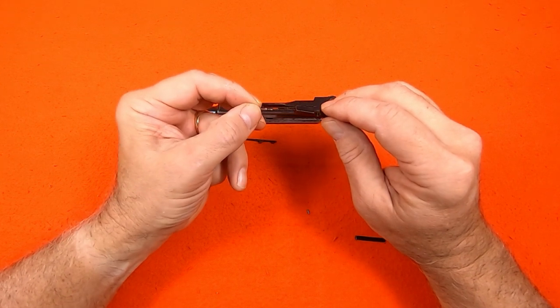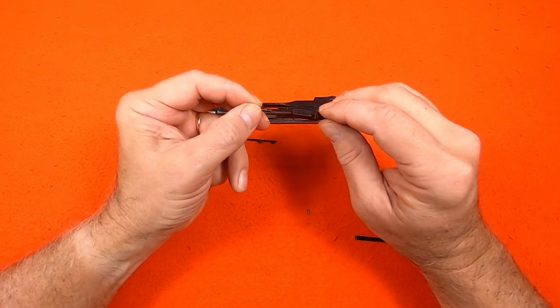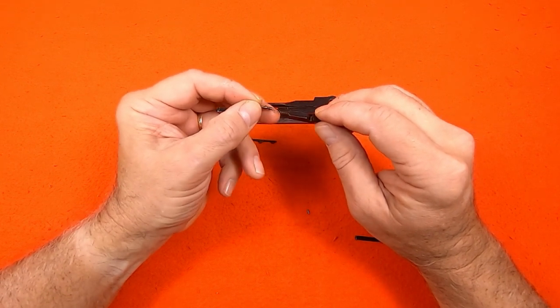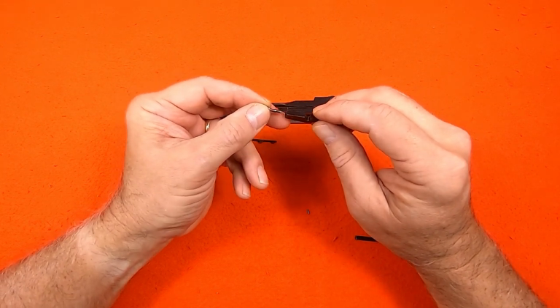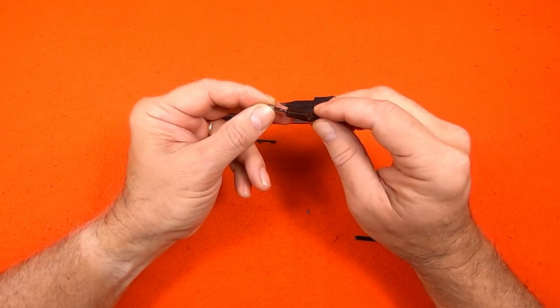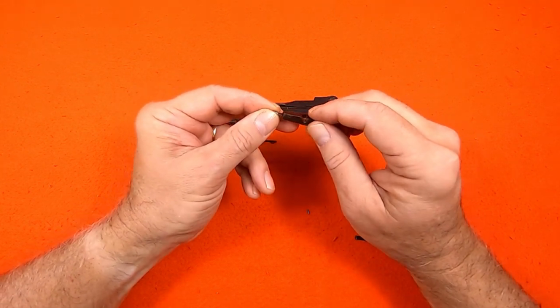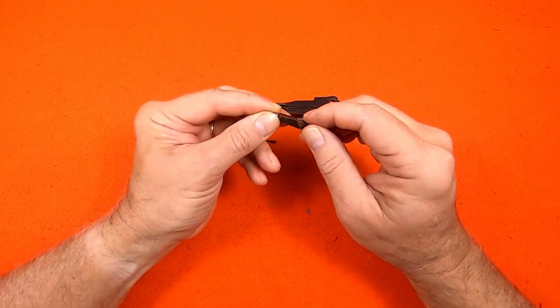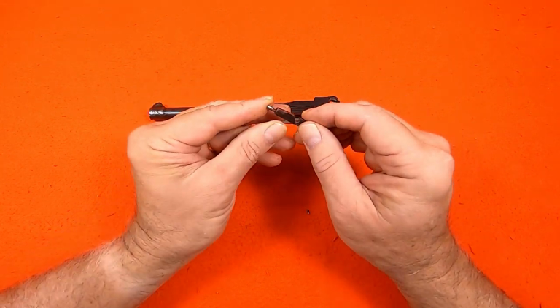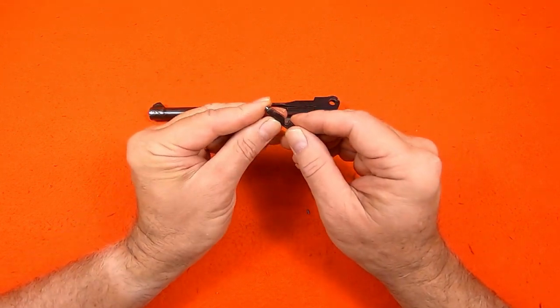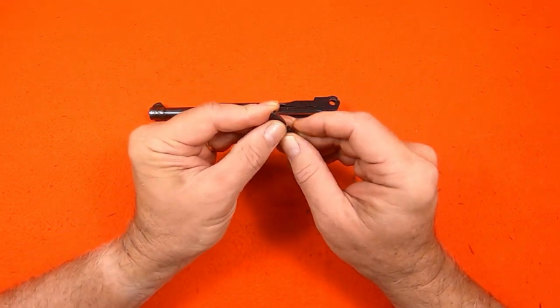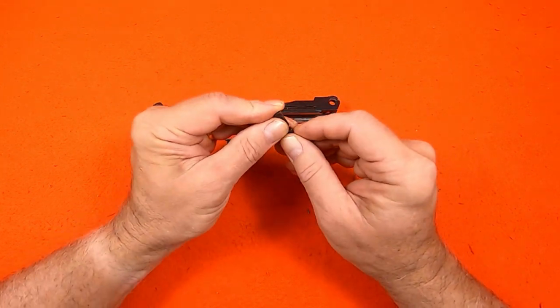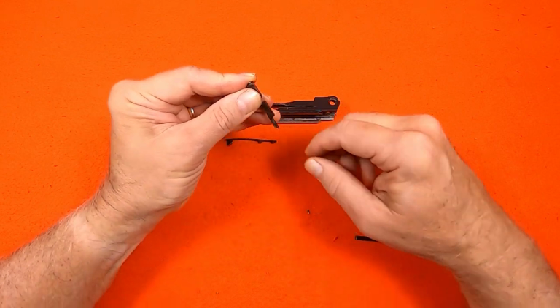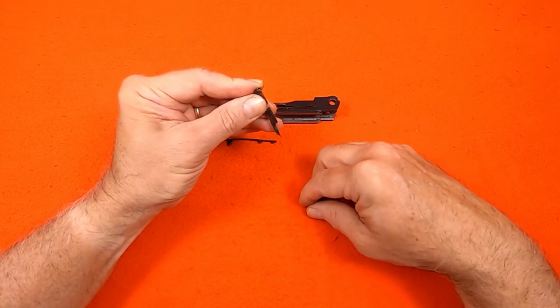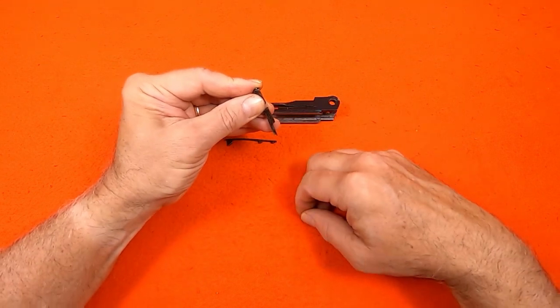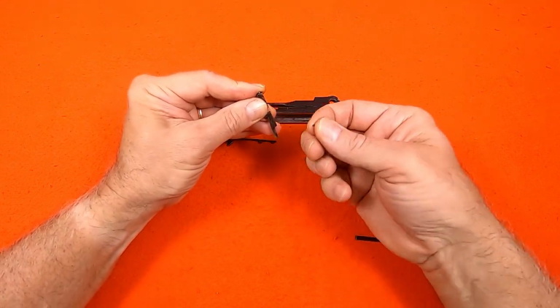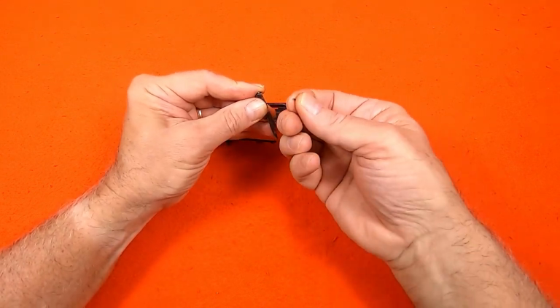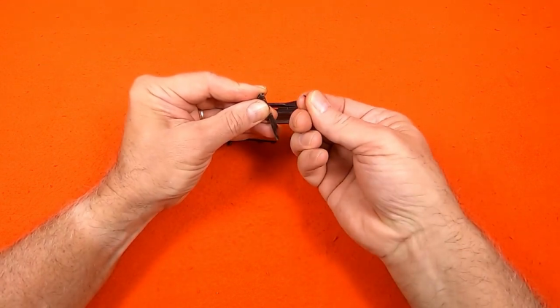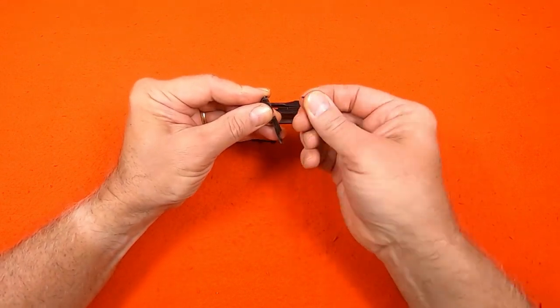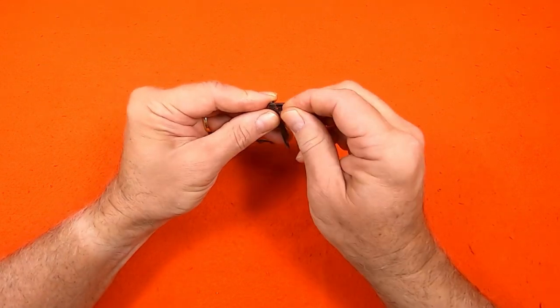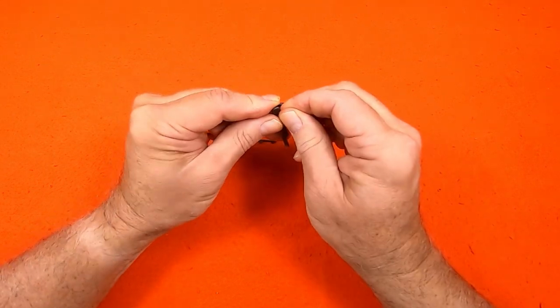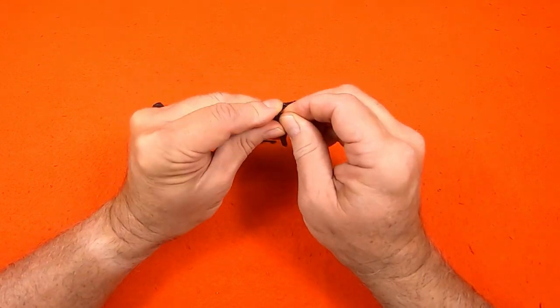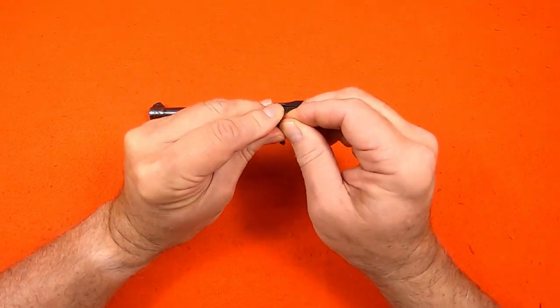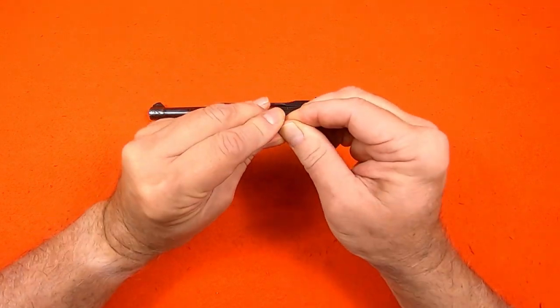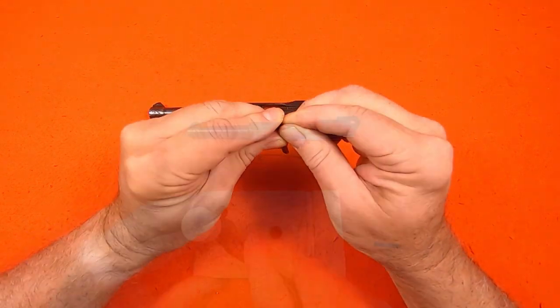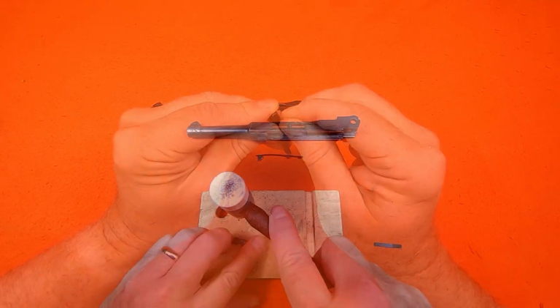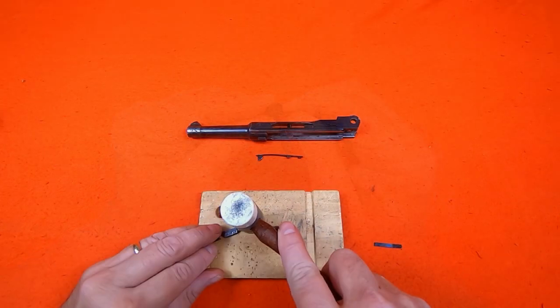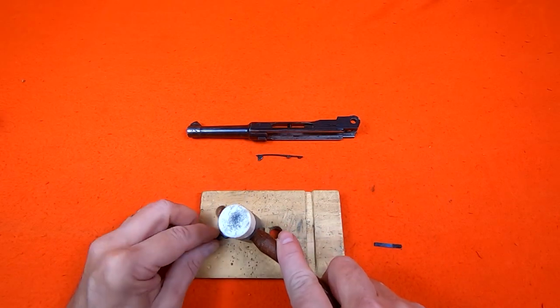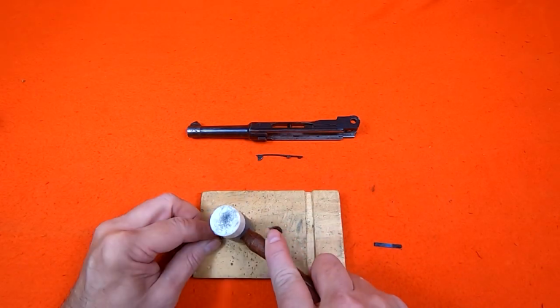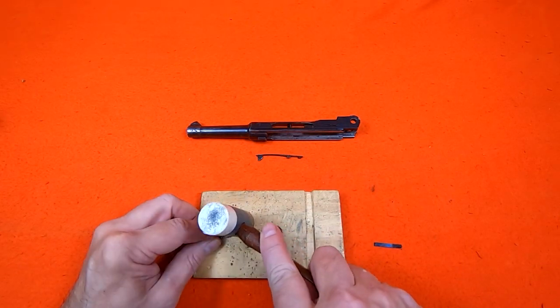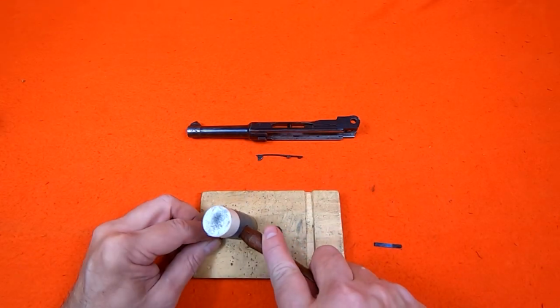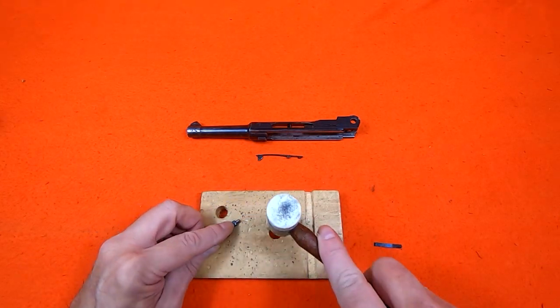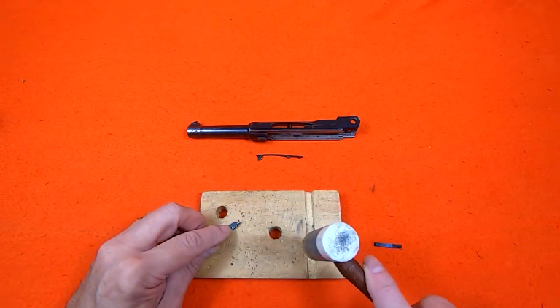This is one of those one-drop pins — the kind you can only drop once, because you're never going to find it to drop it again. I'm careful to make sure the pin is flush so it doesn't catch on the receiver.